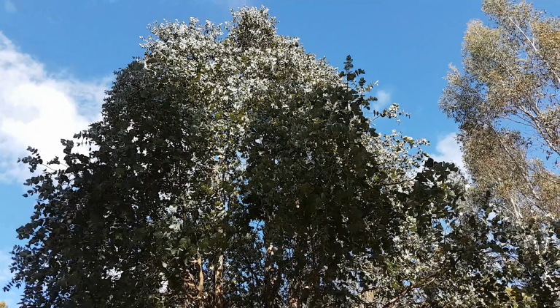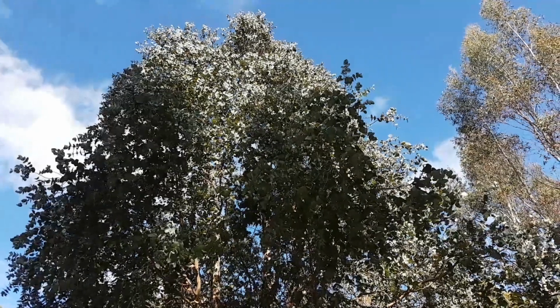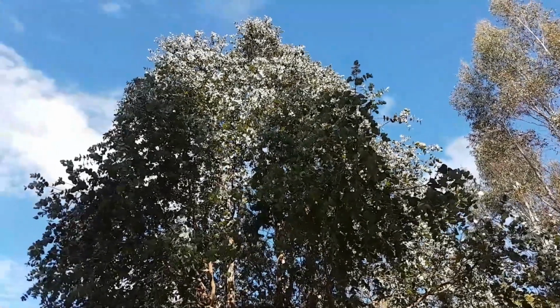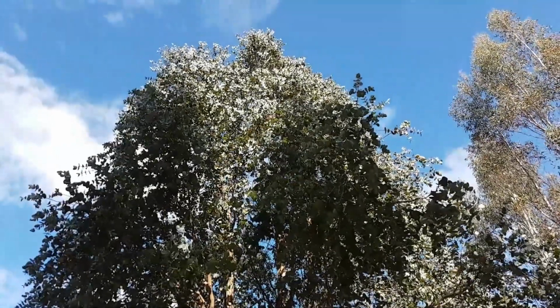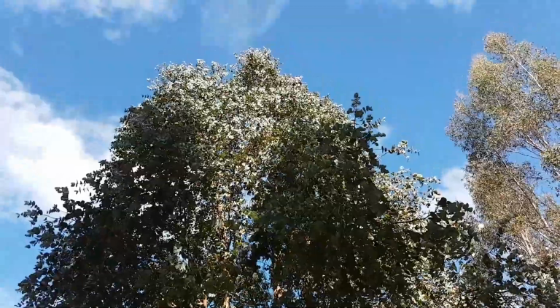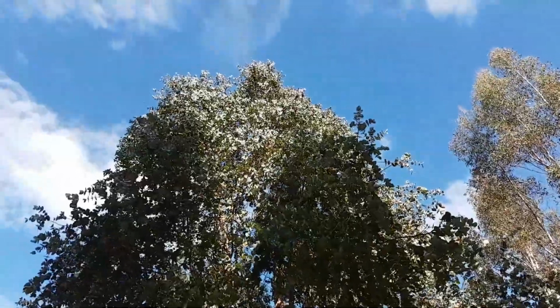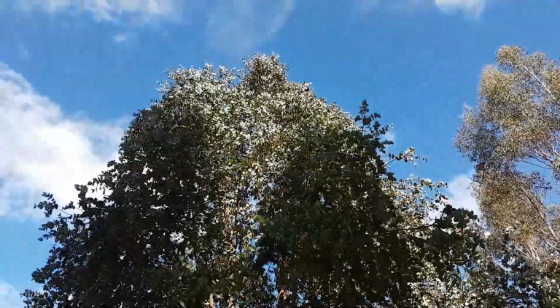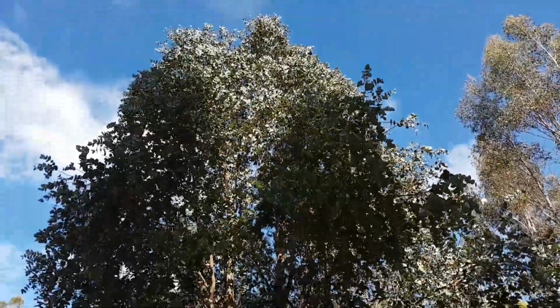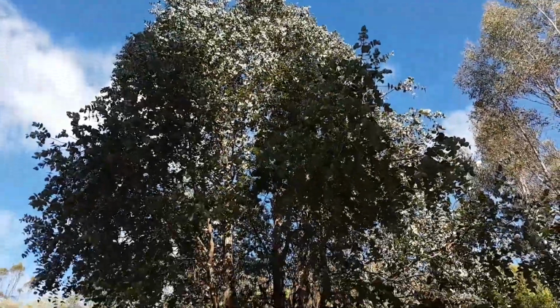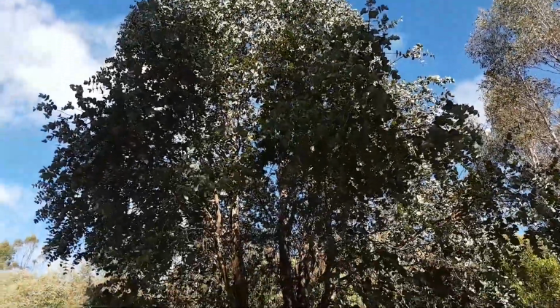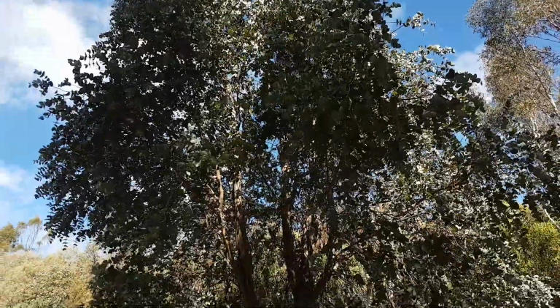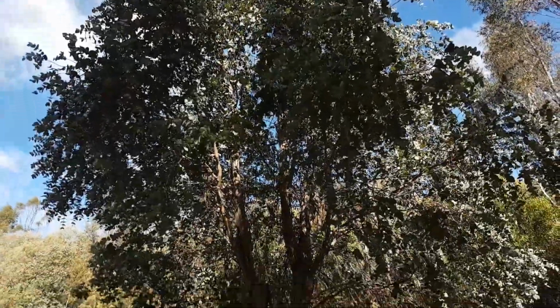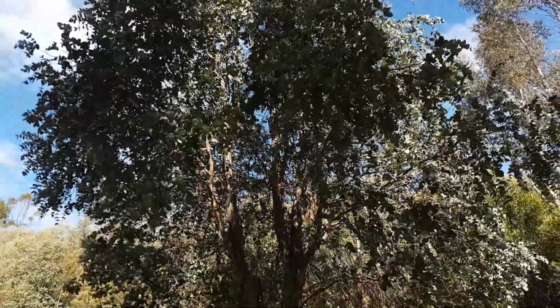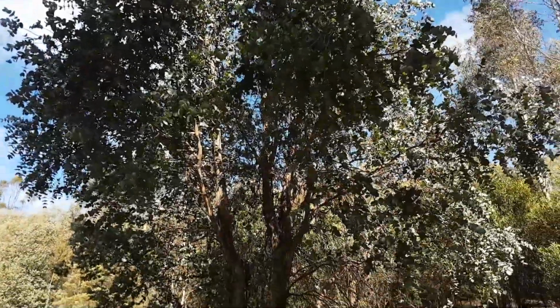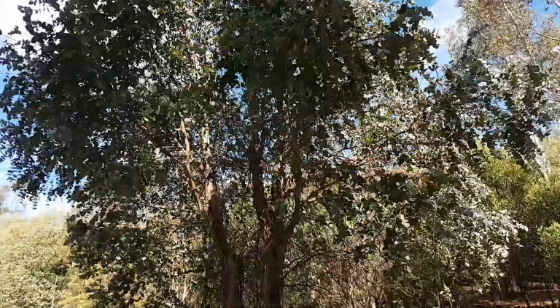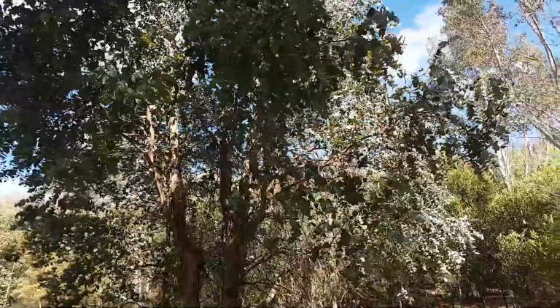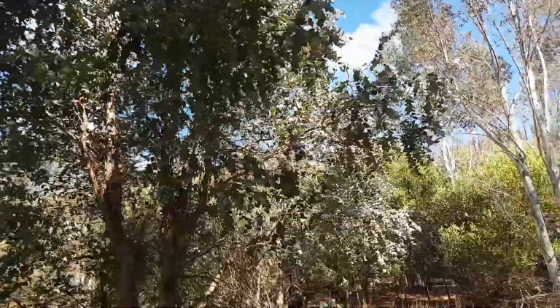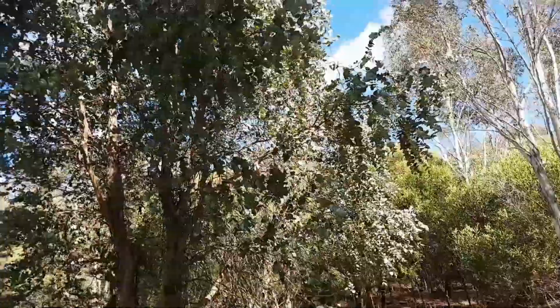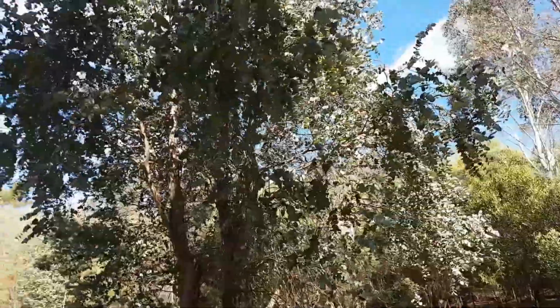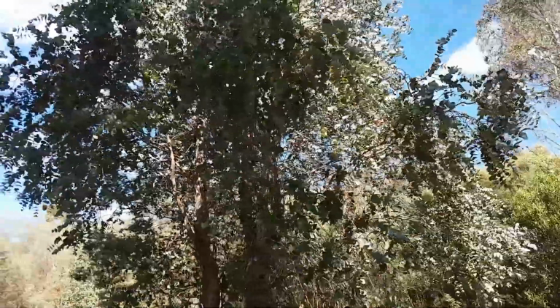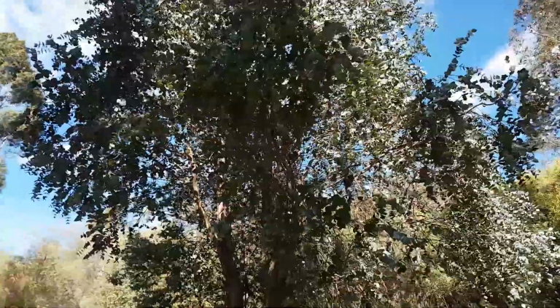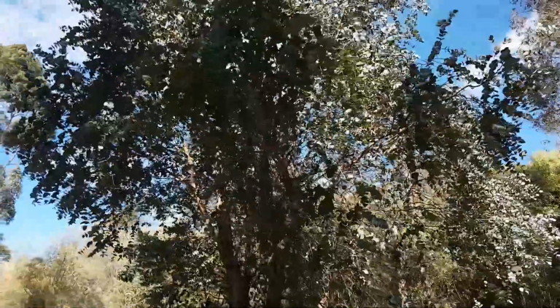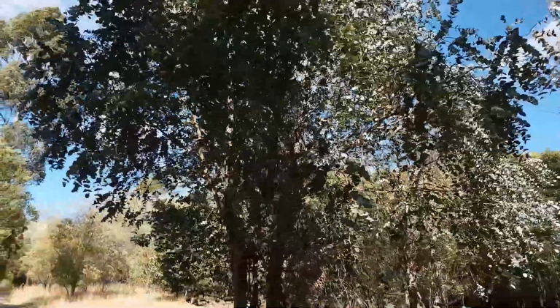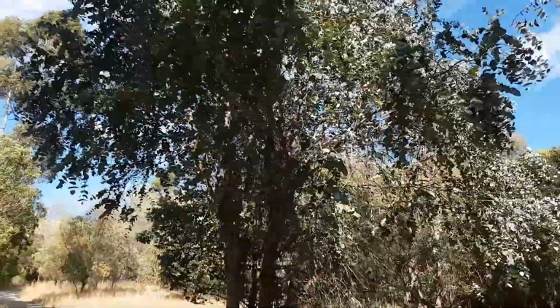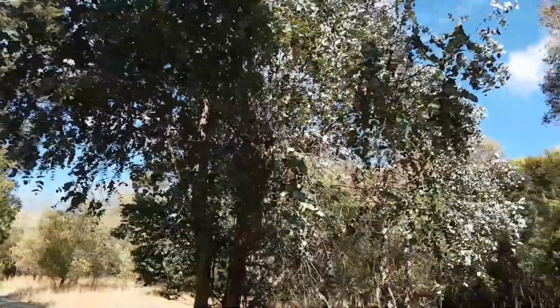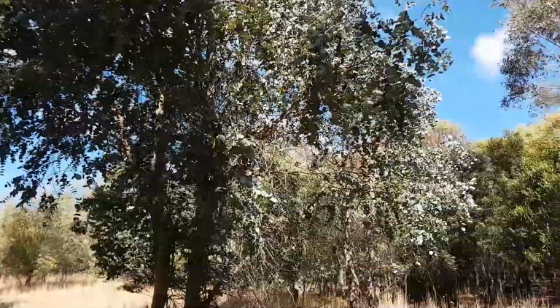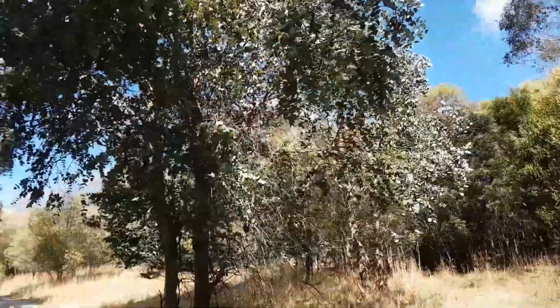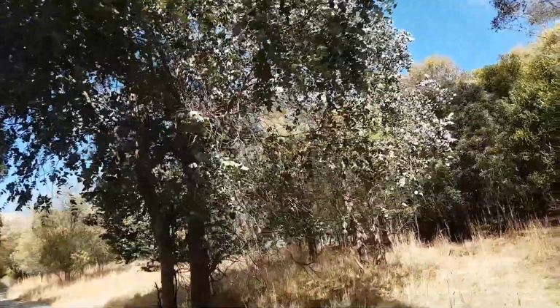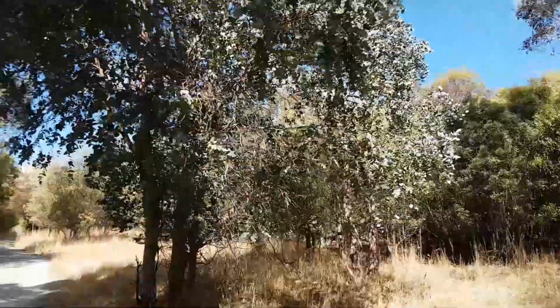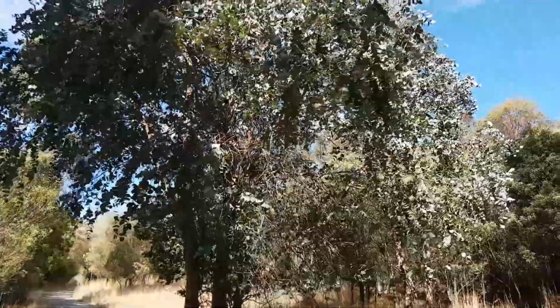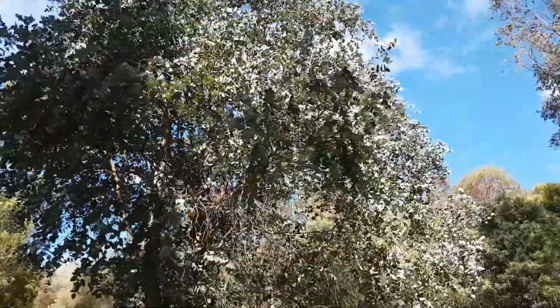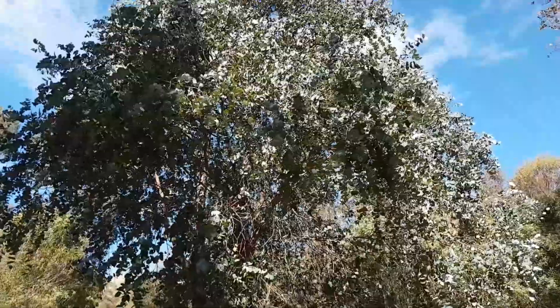Eucalyptus chordata. Another quite distinctive eucalypt with very blue foliage. They normally retain their juvenile foliage.